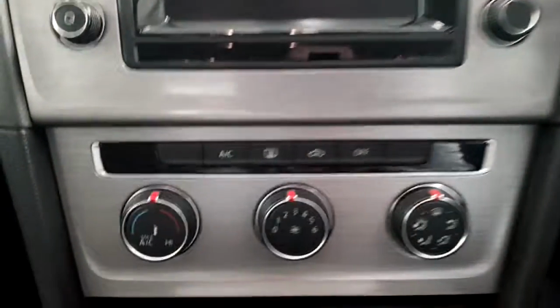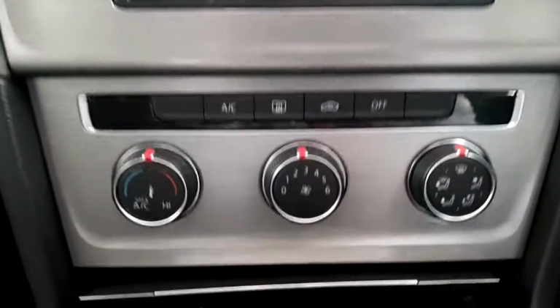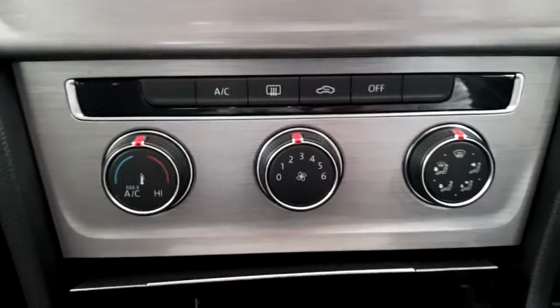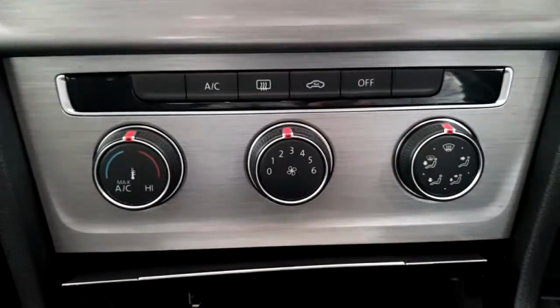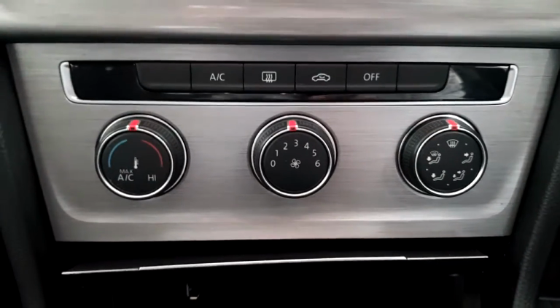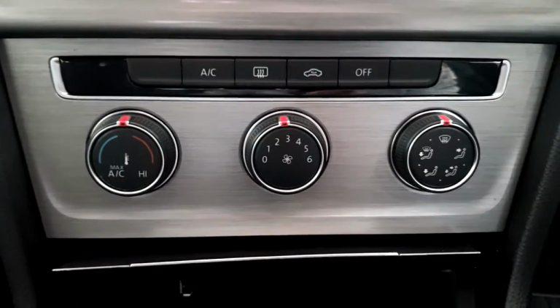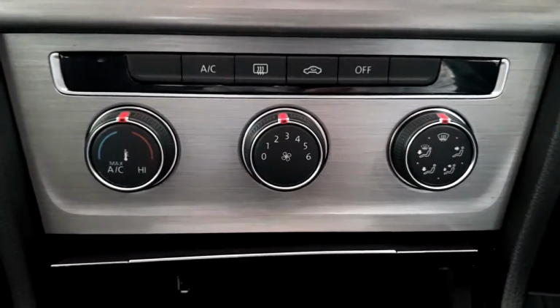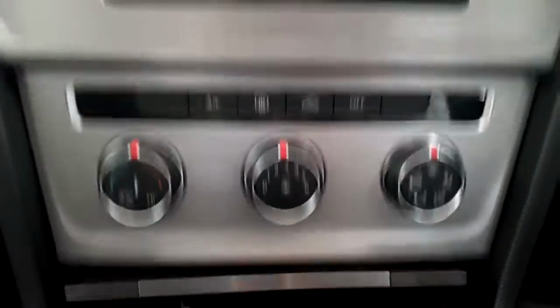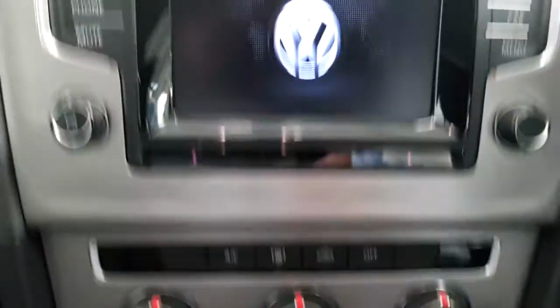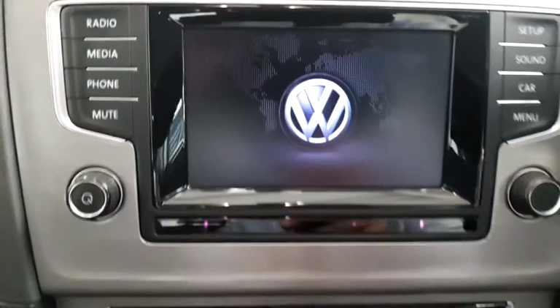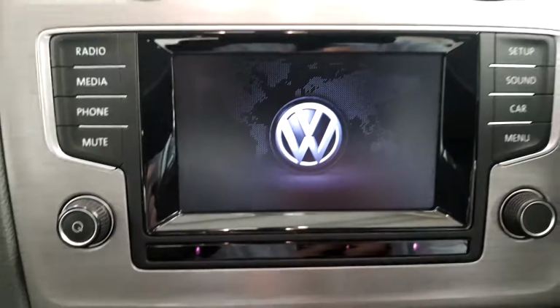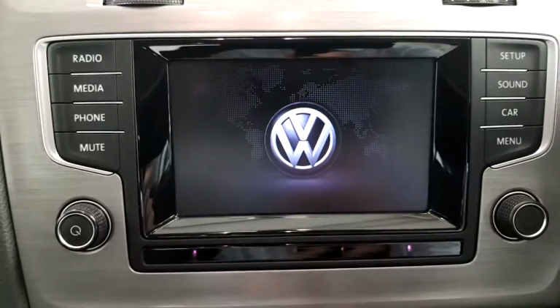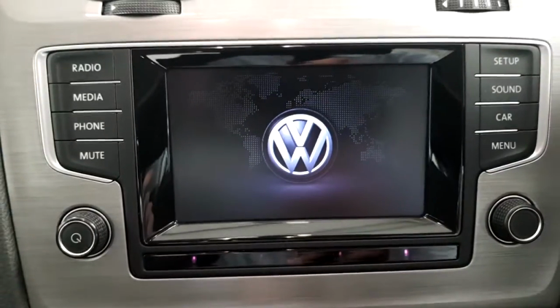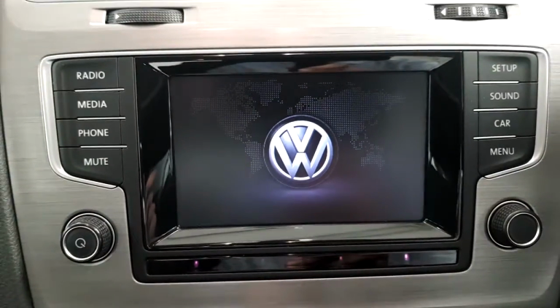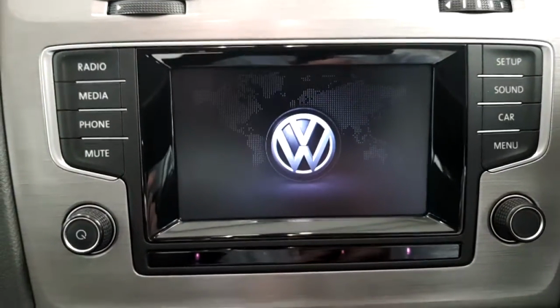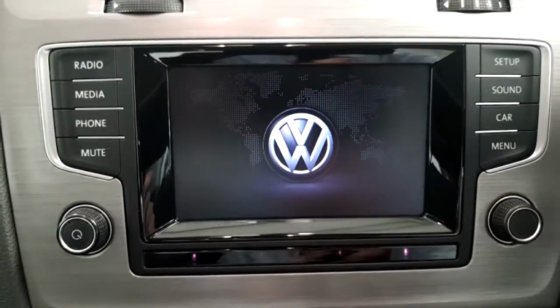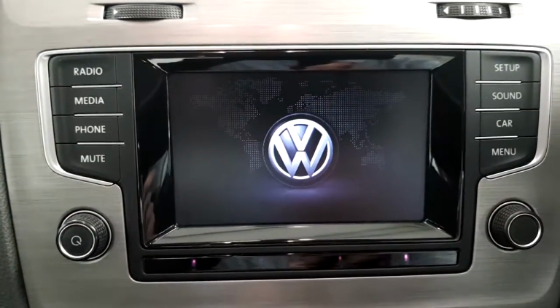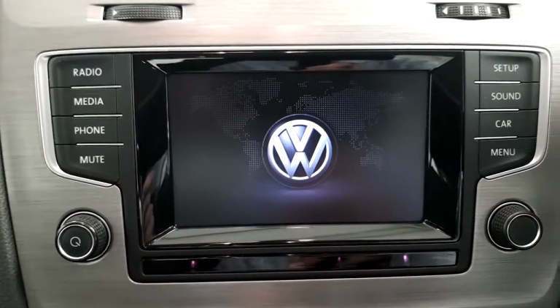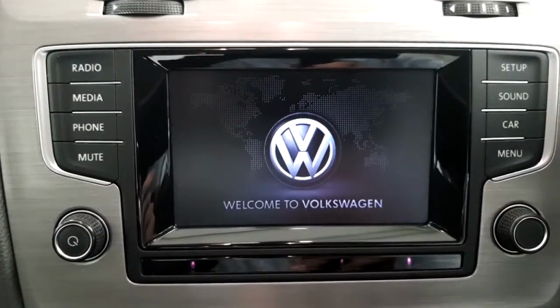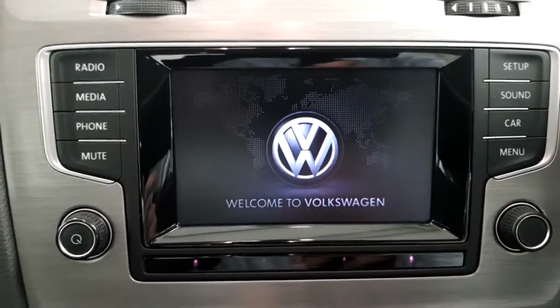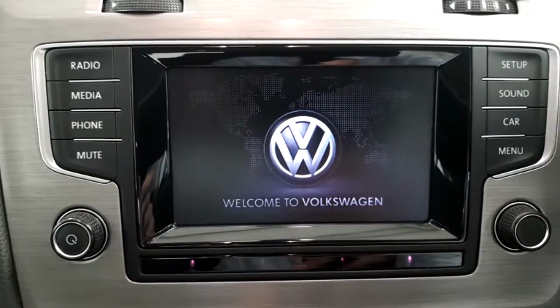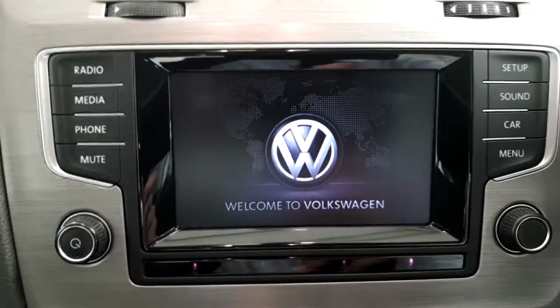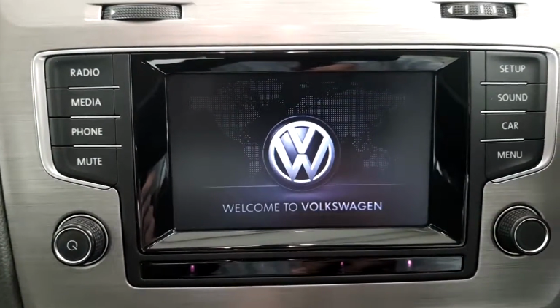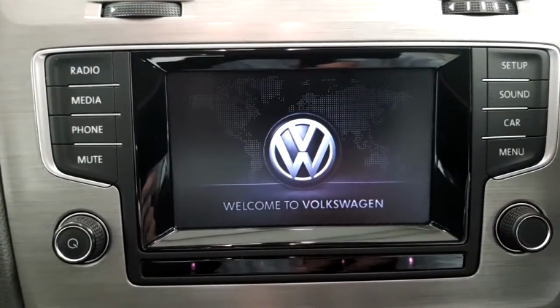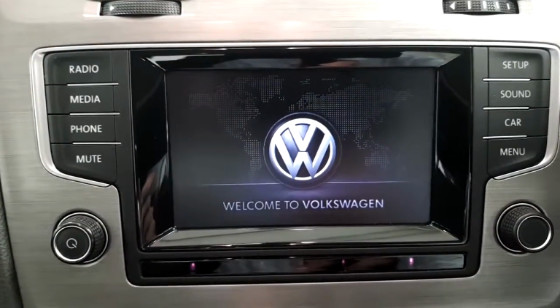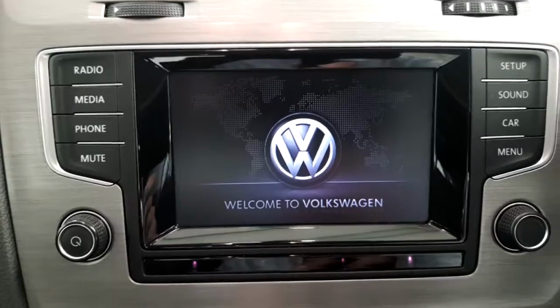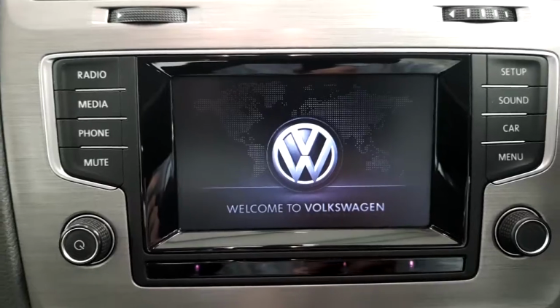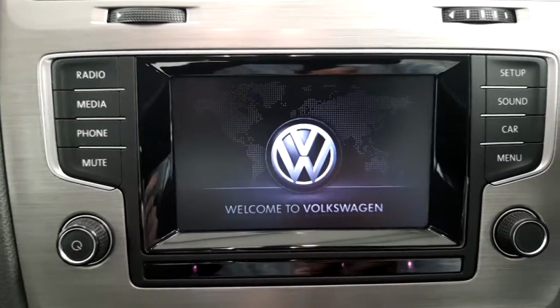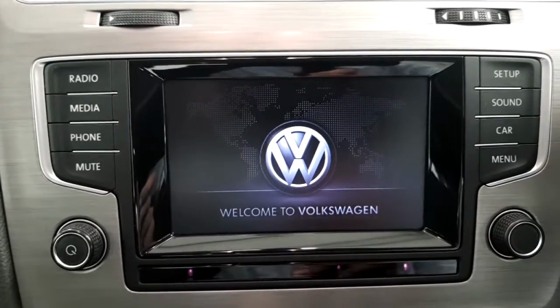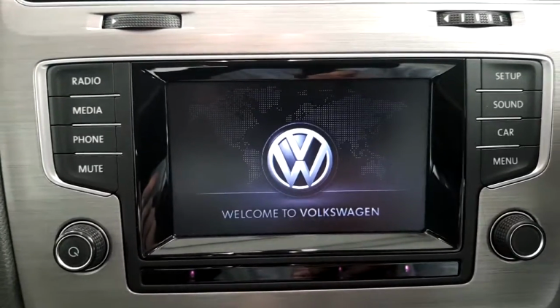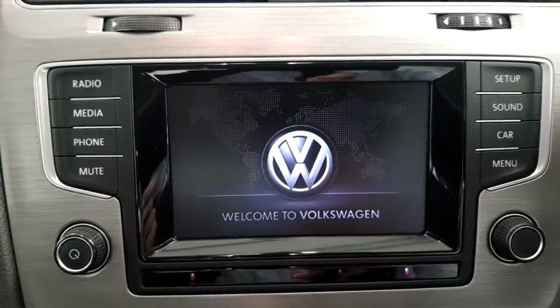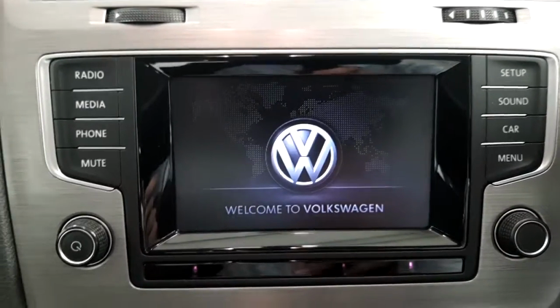It has air conditioning, radio, and media, which allows you to pop in a CD and SD card, as well as Bluetooth audio.